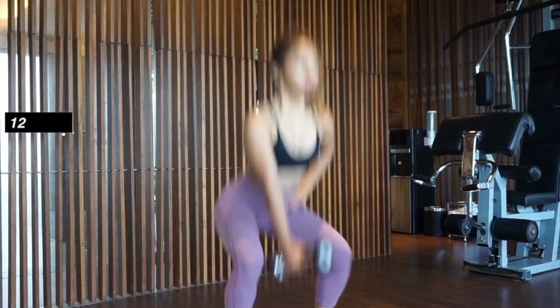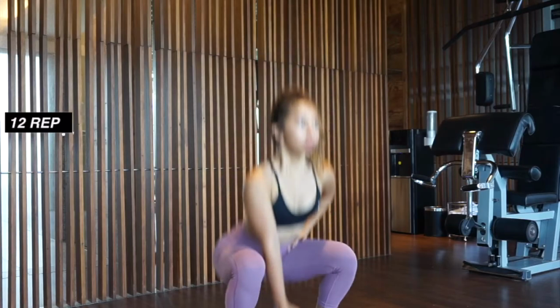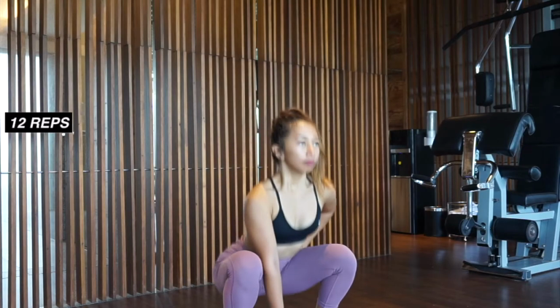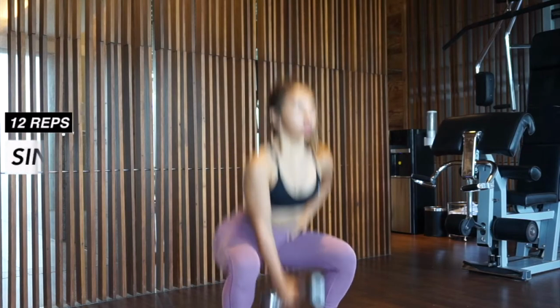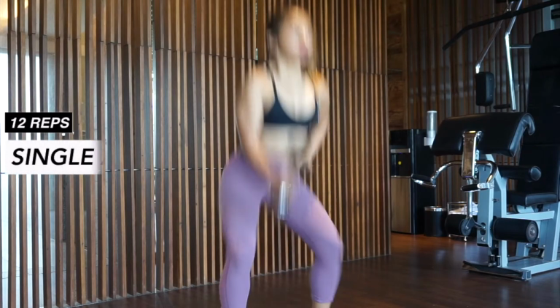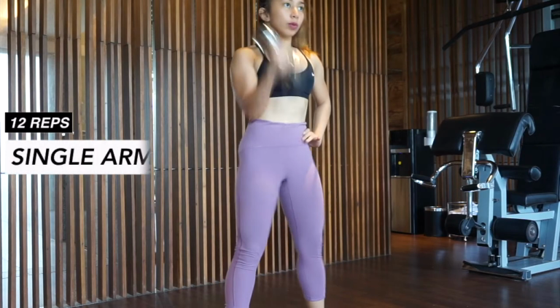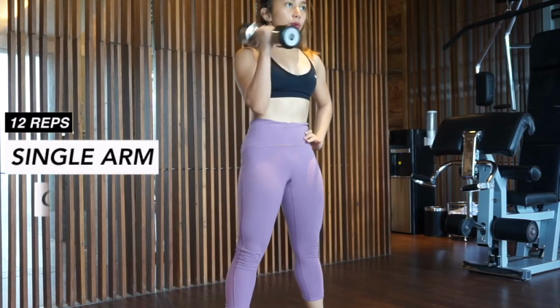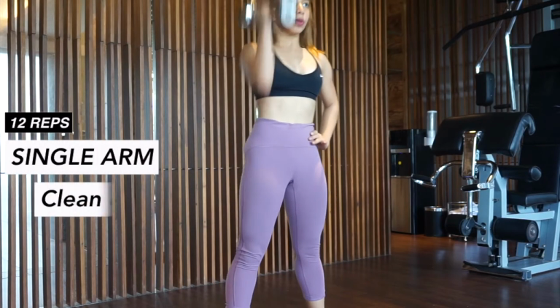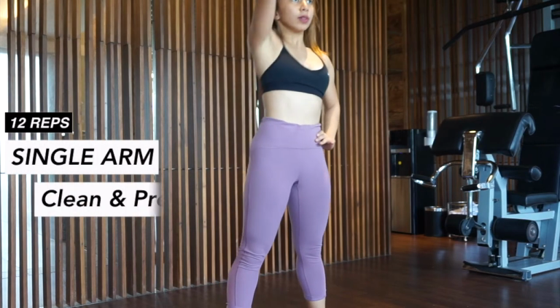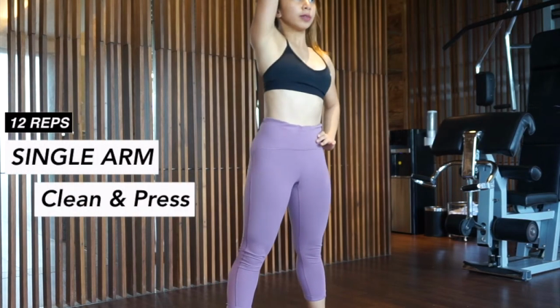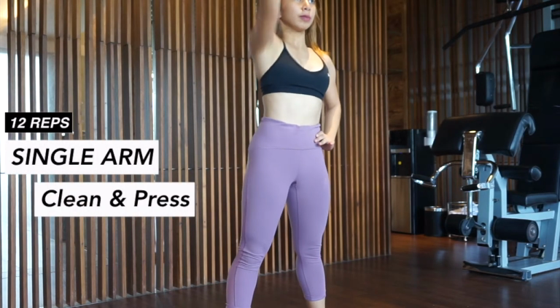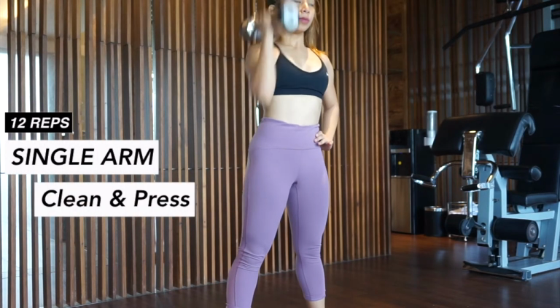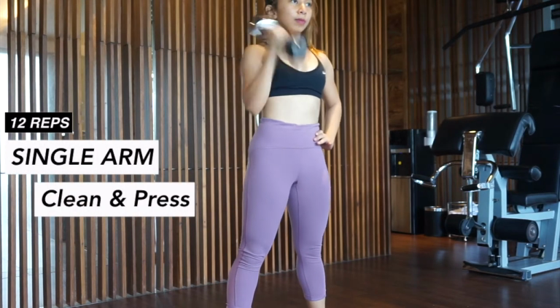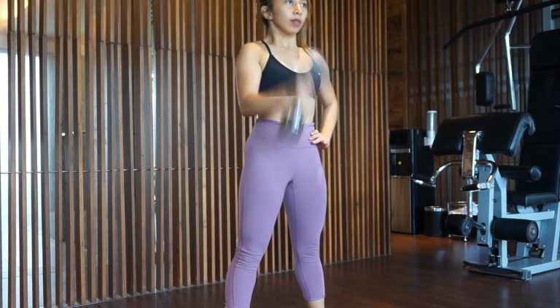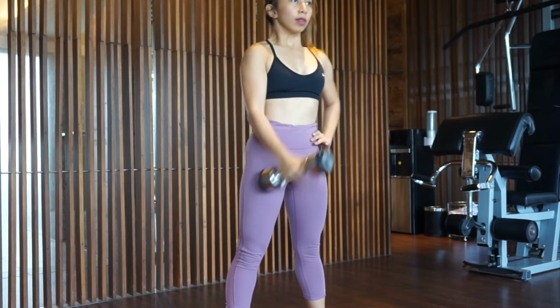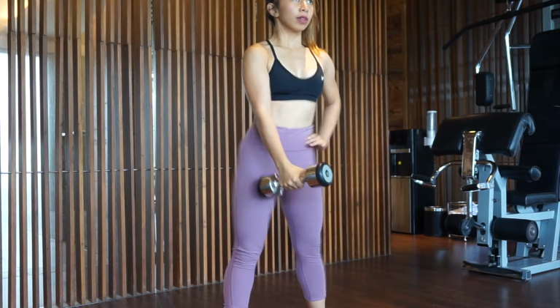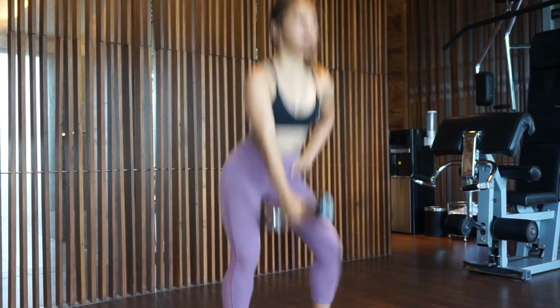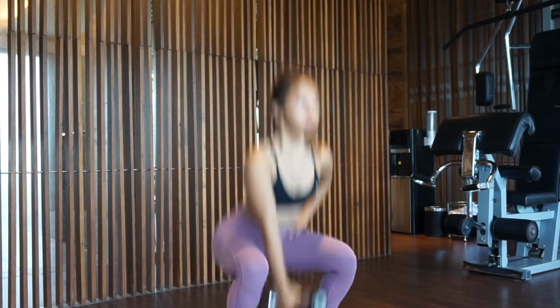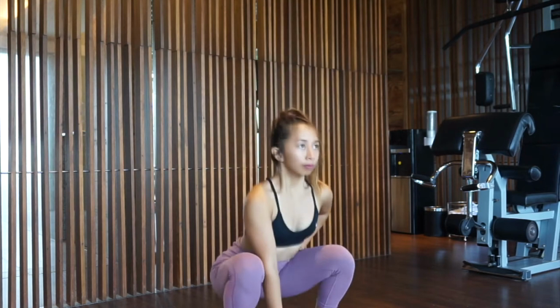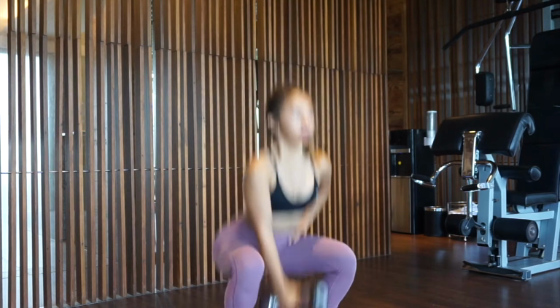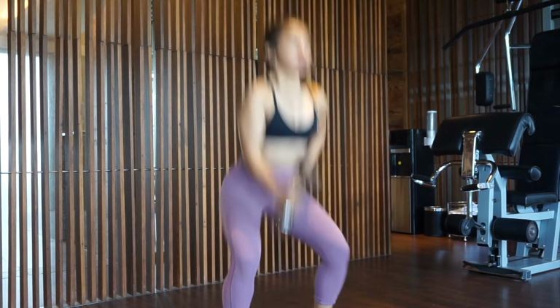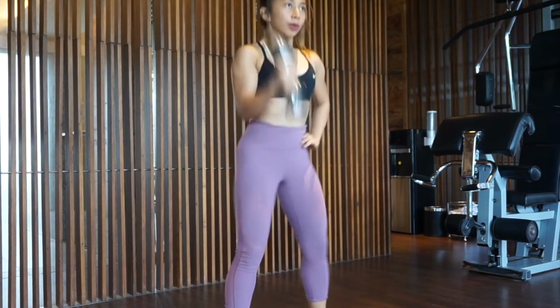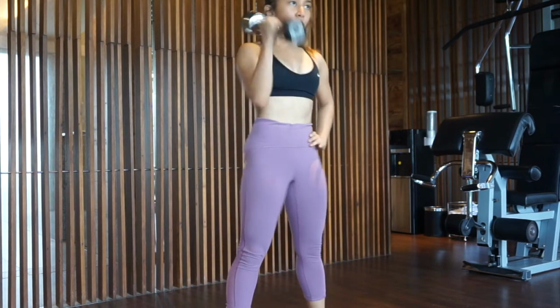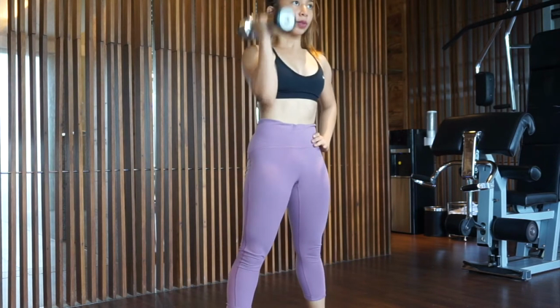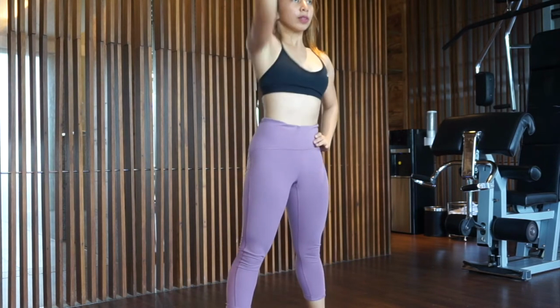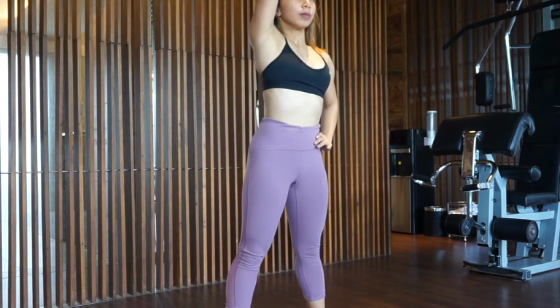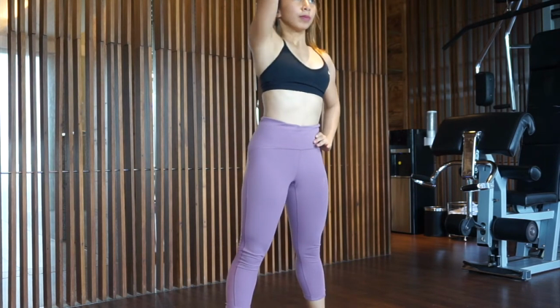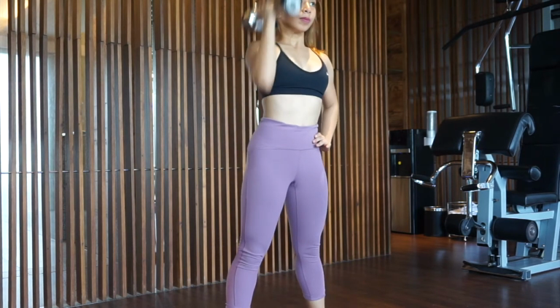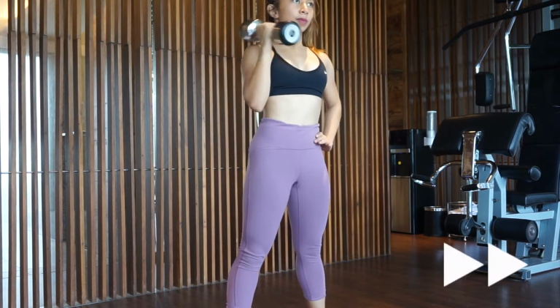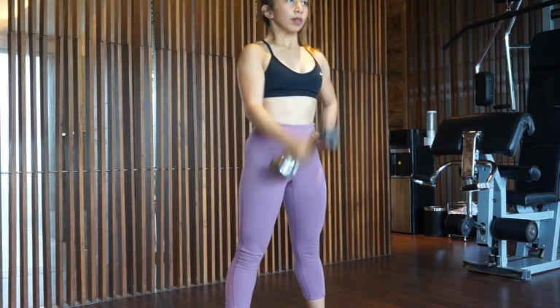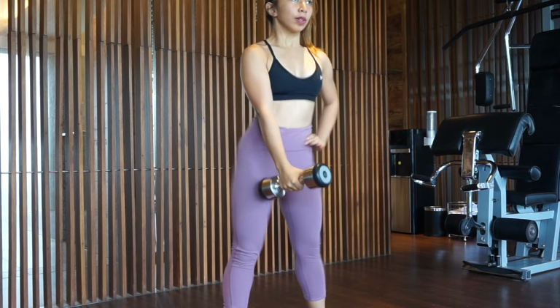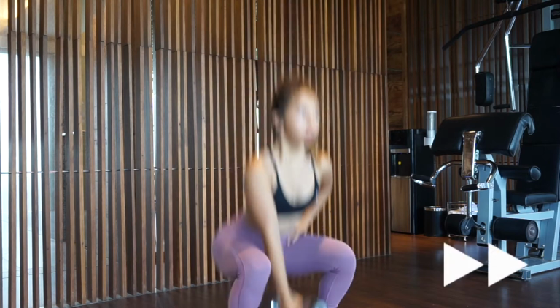Separate your feet slightly wider than your hips while holding the dumbbell with one hand. Bring the dumbbell in between your legs as you squat down and lift it overhead as you stand up.